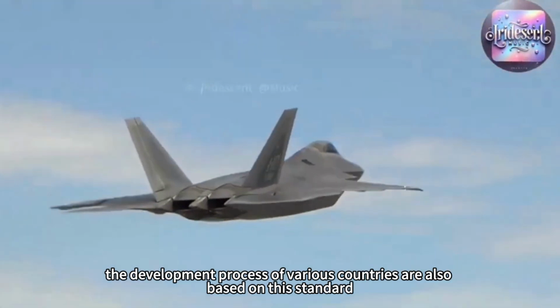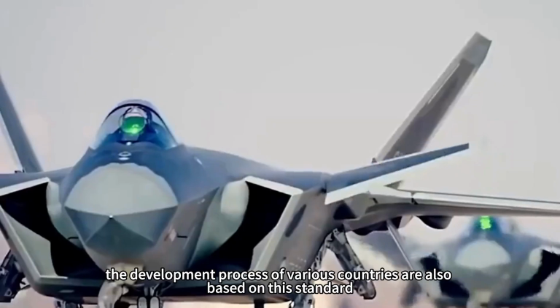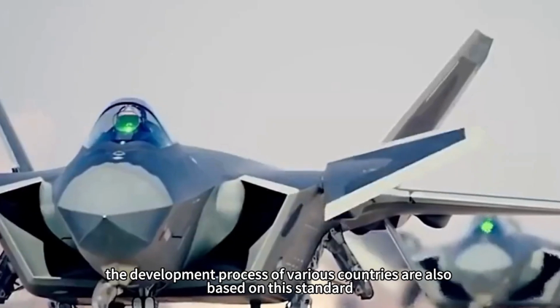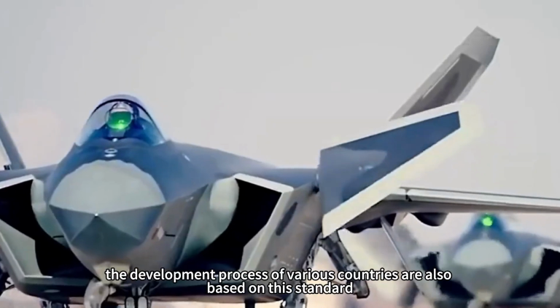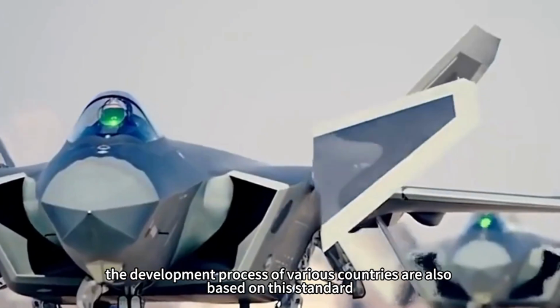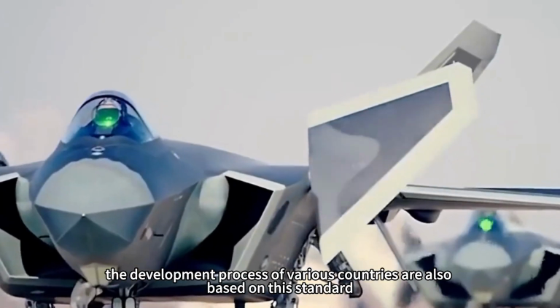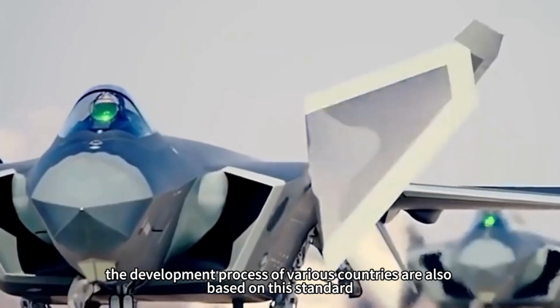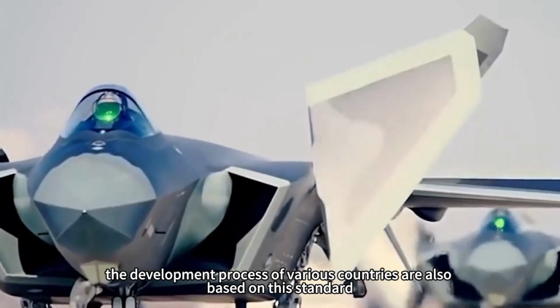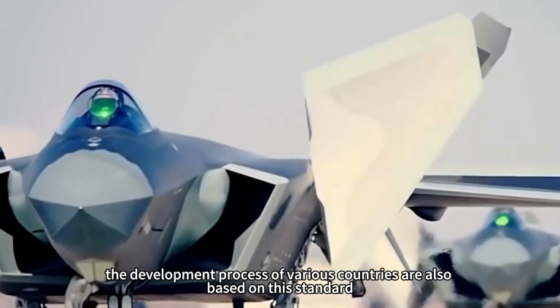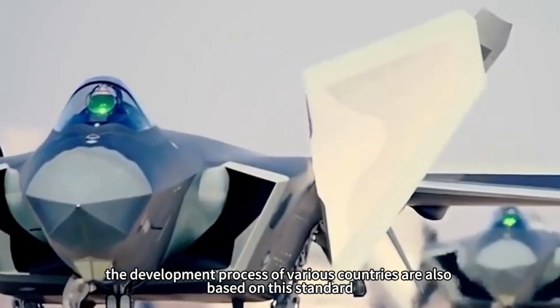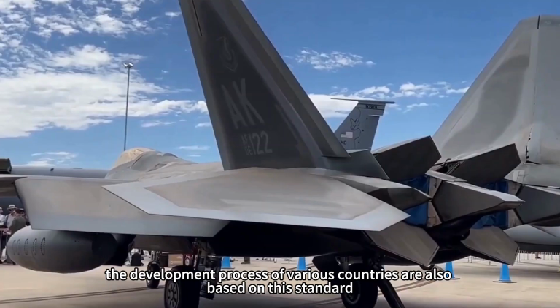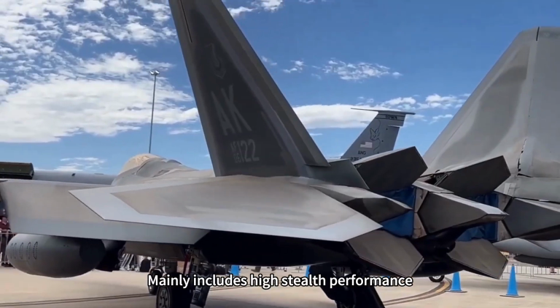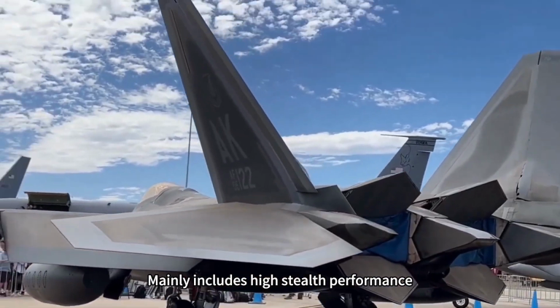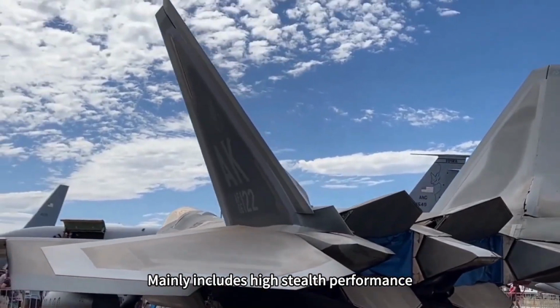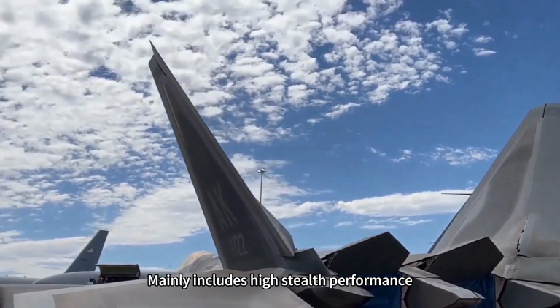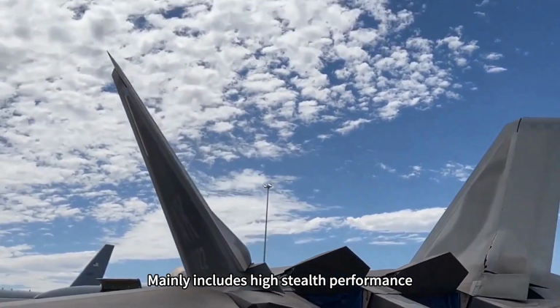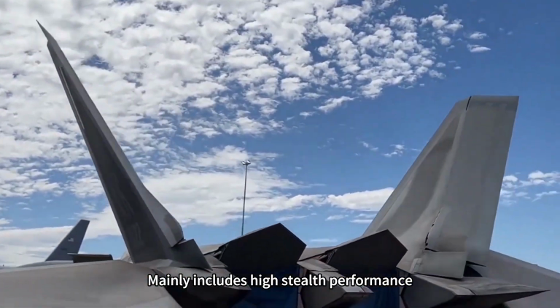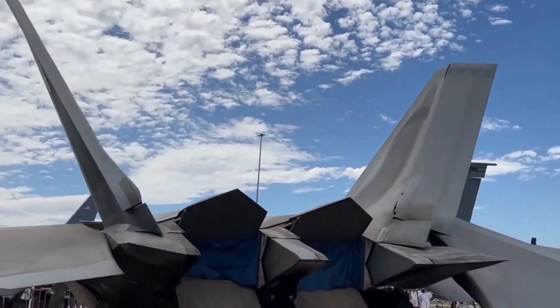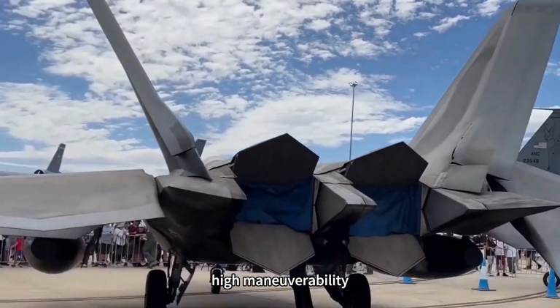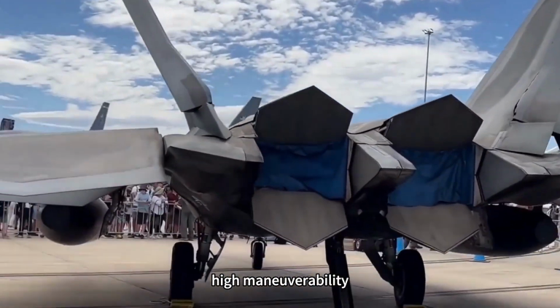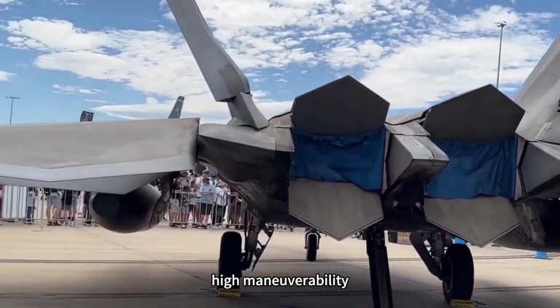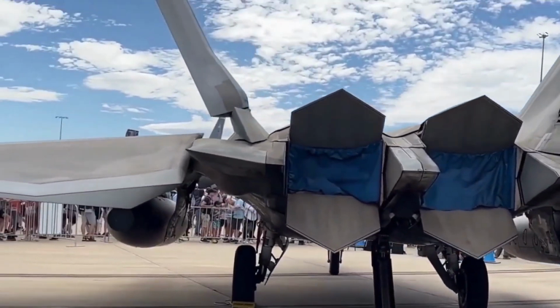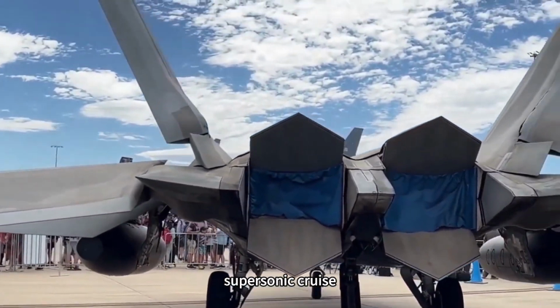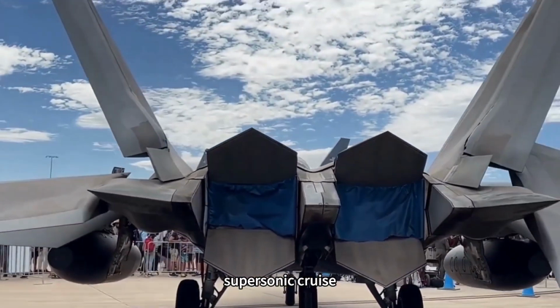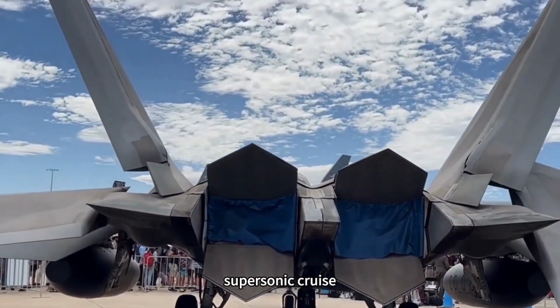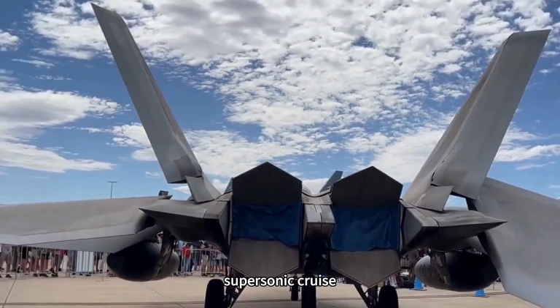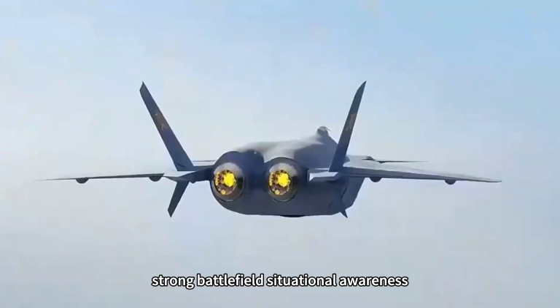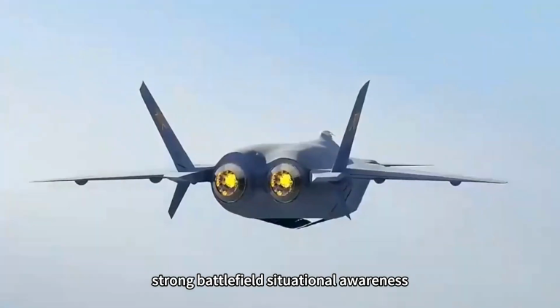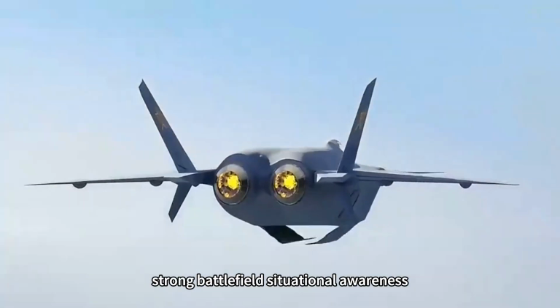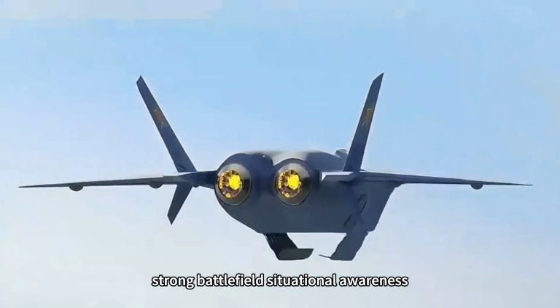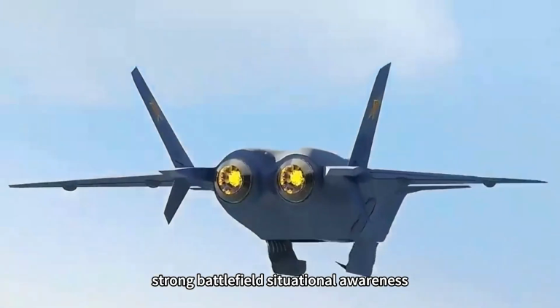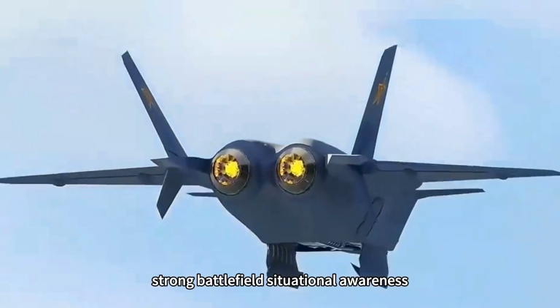Because the United States achieved the earliest results in the field of fifth-generation aircraft, the fifth-generation aircraft standards were formulated on the basis of the F-22. The development process in various countries is also based on this standard, which mainly includes high stealth performance, high maneuverability, supersonic cruise, and strong battlefield situational awareness.